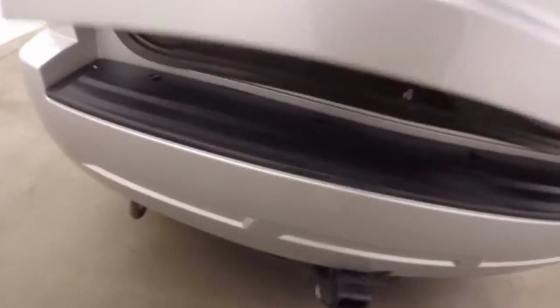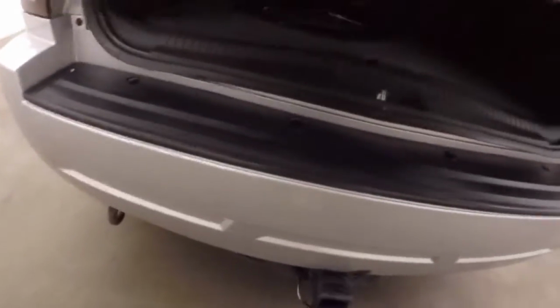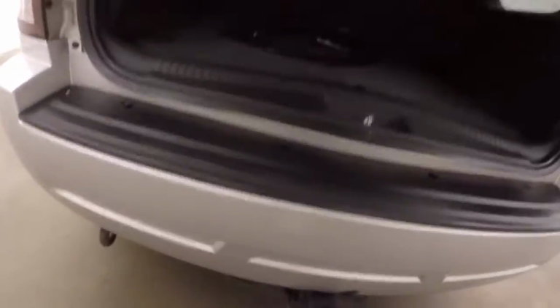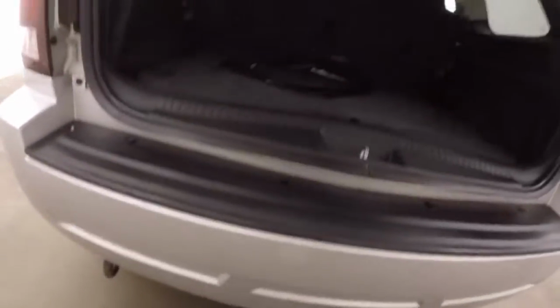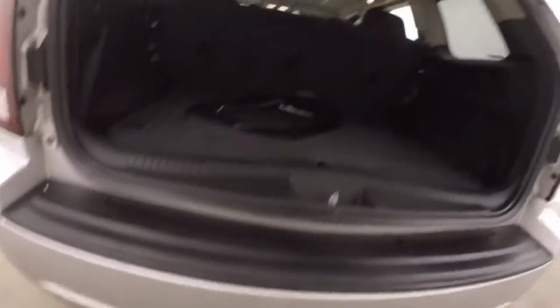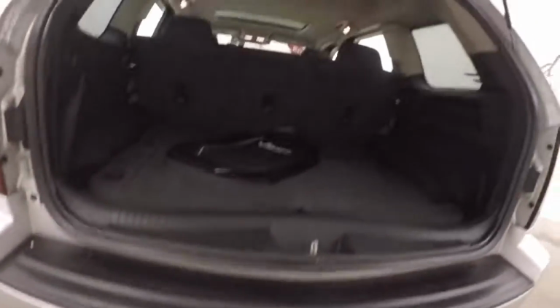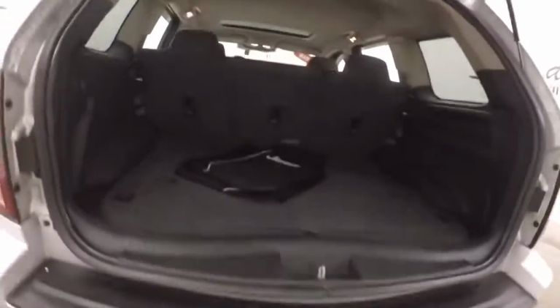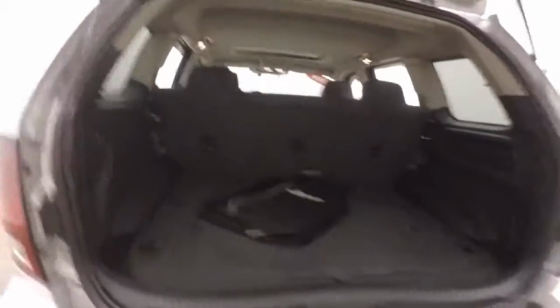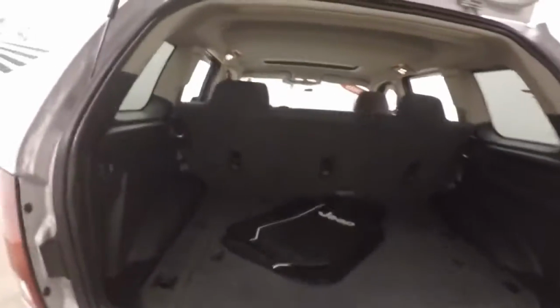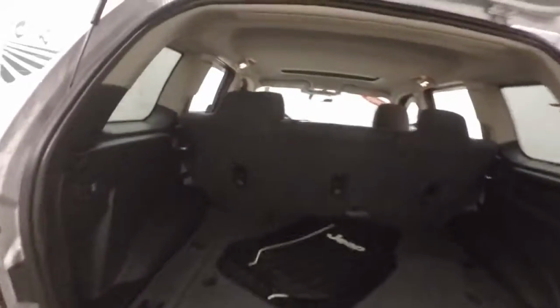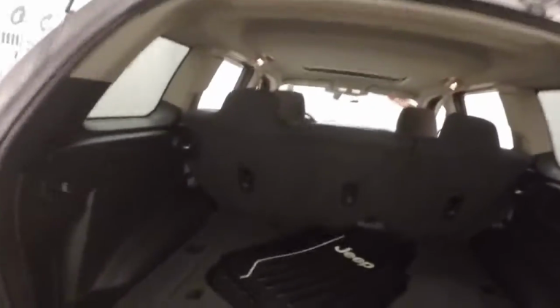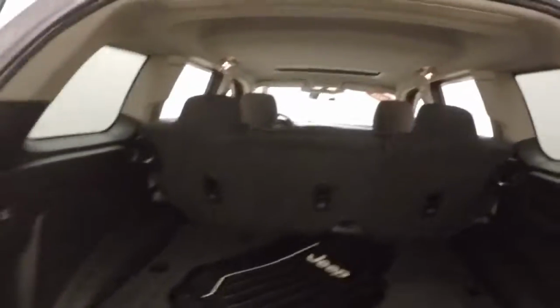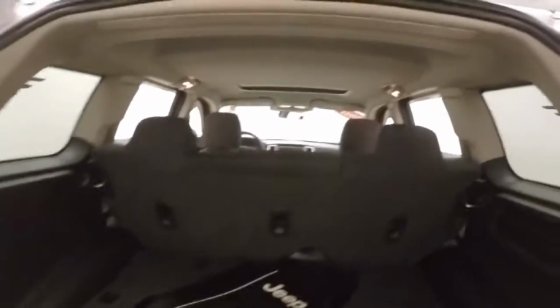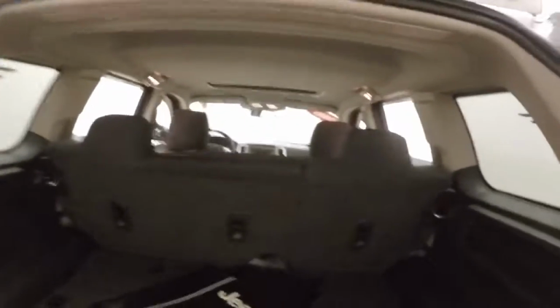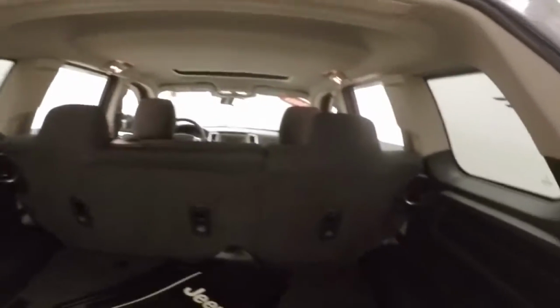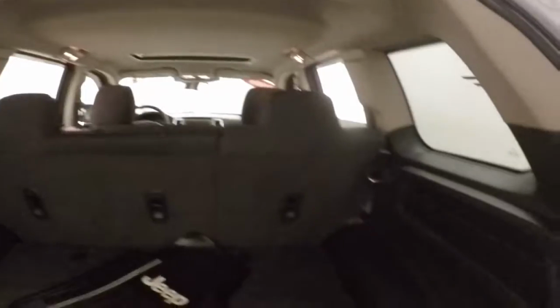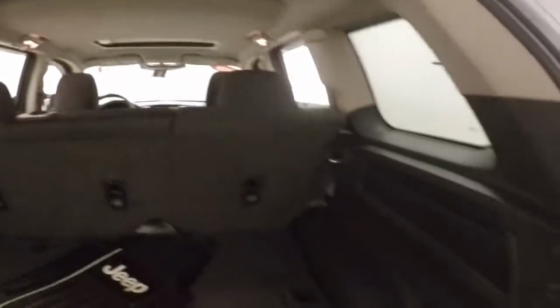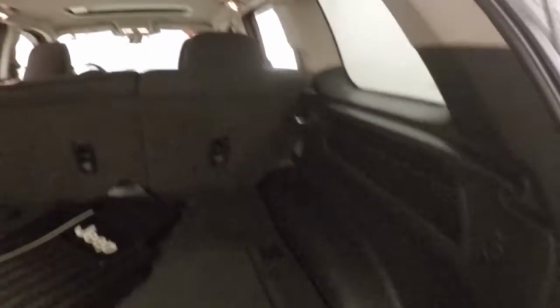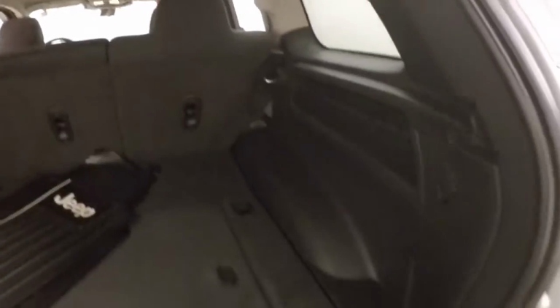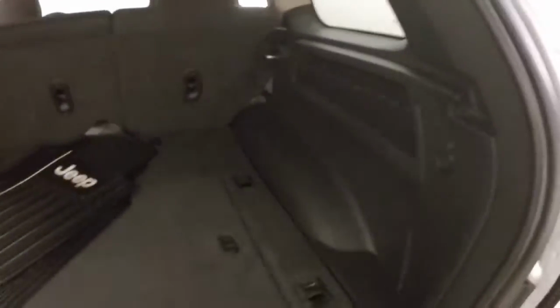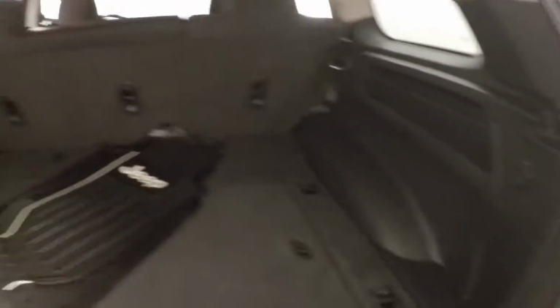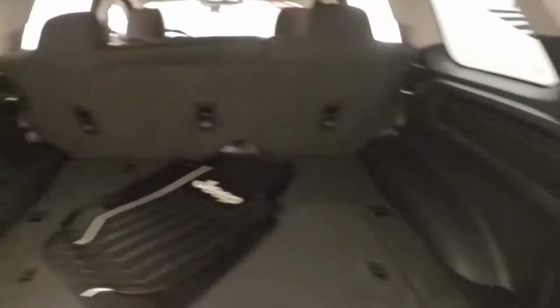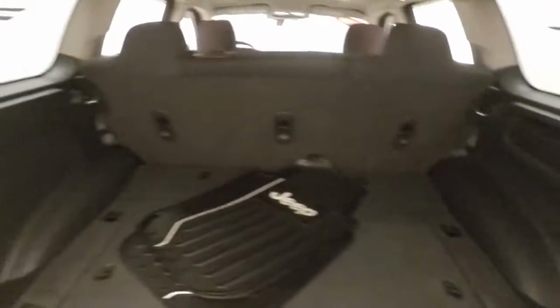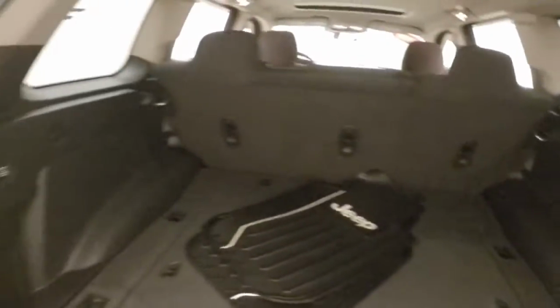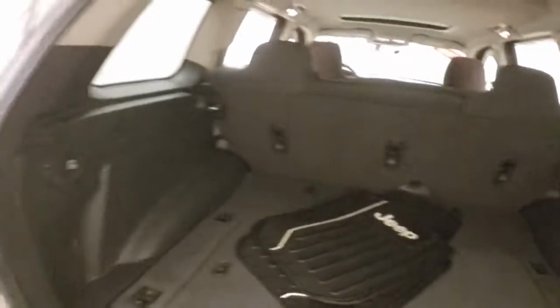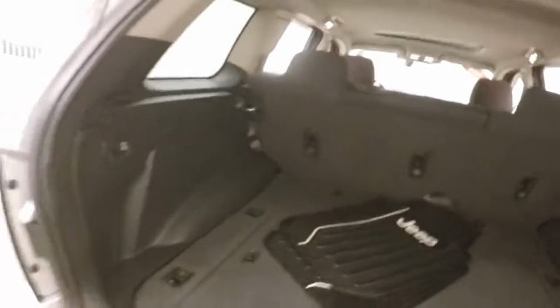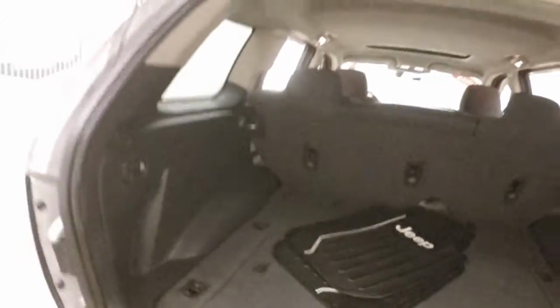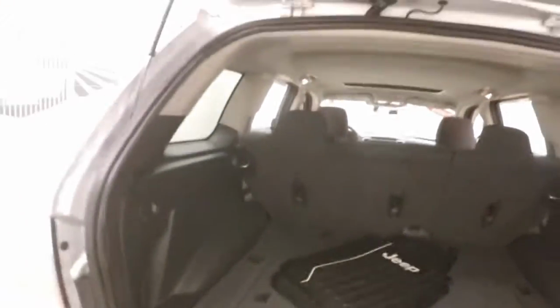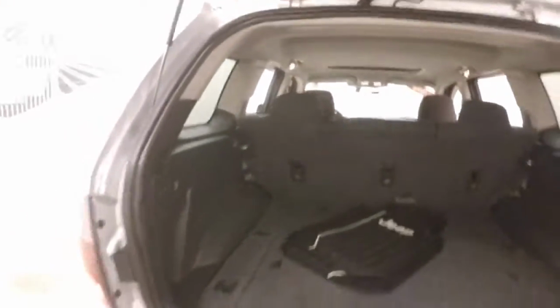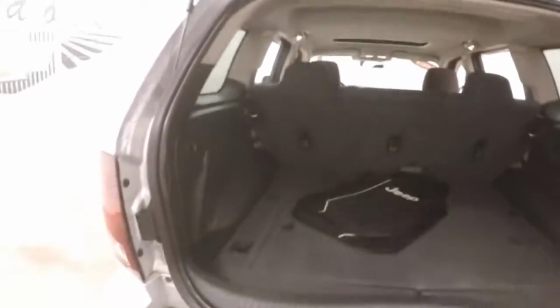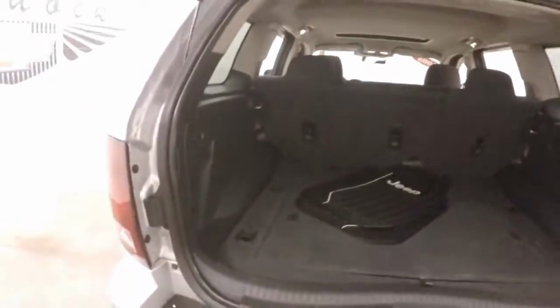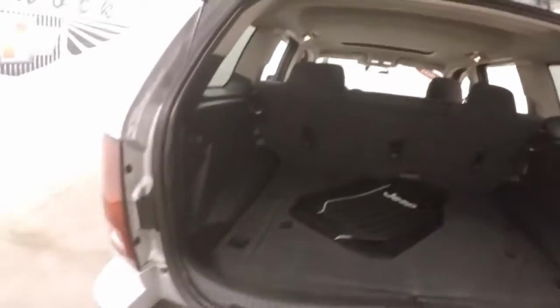Being a Jeep, it is 4x4. Plenty of space in the back — fold the seats down and gain even more.